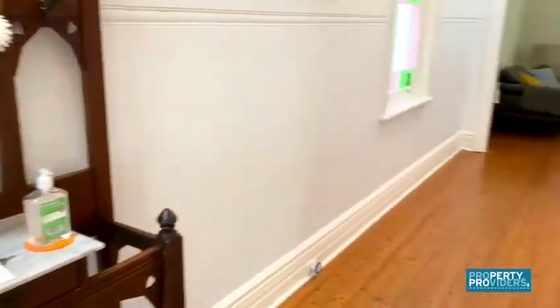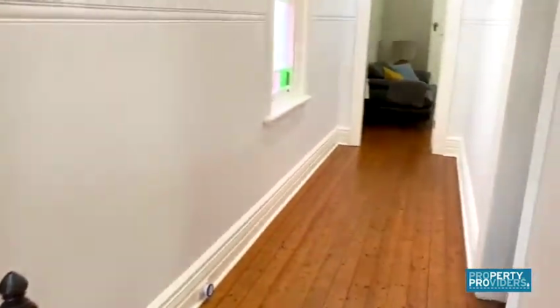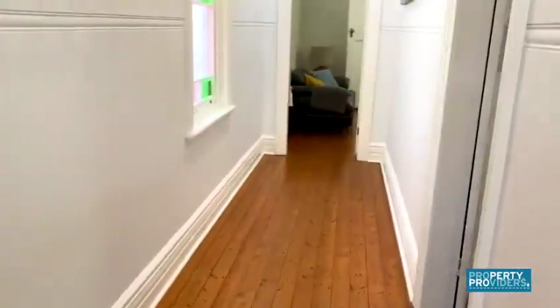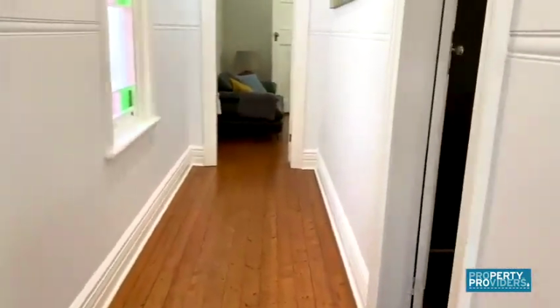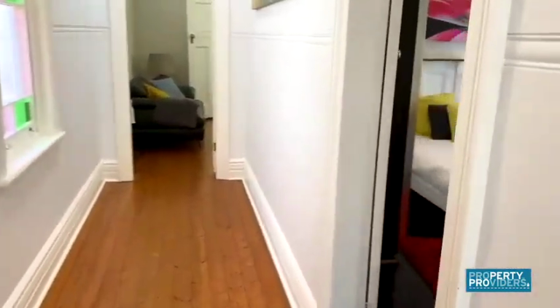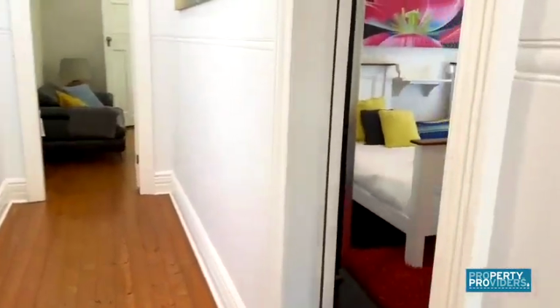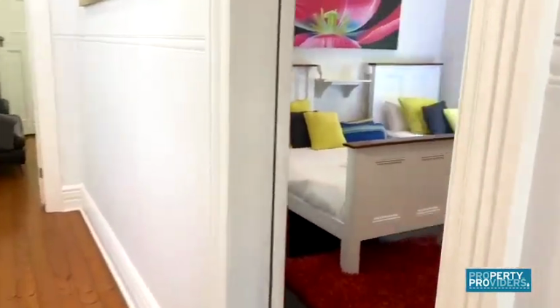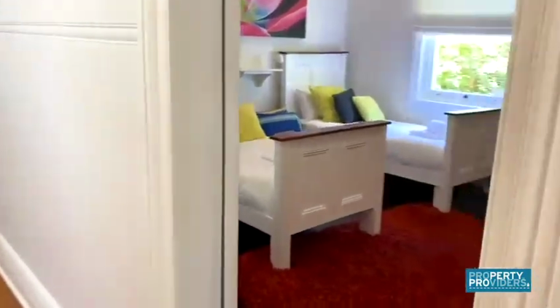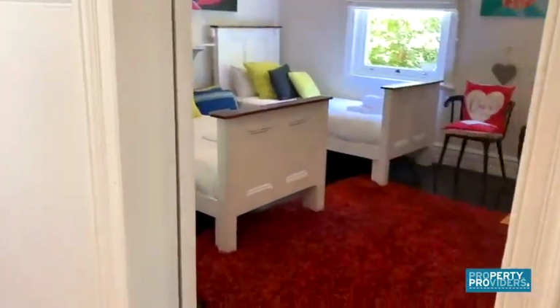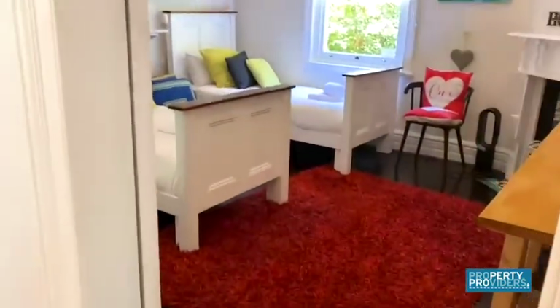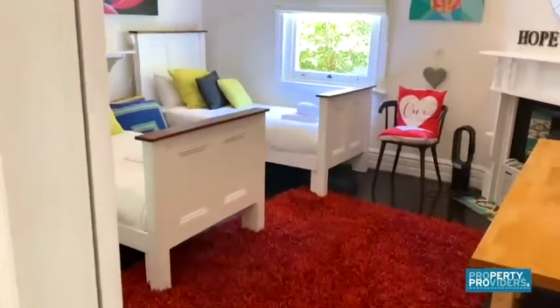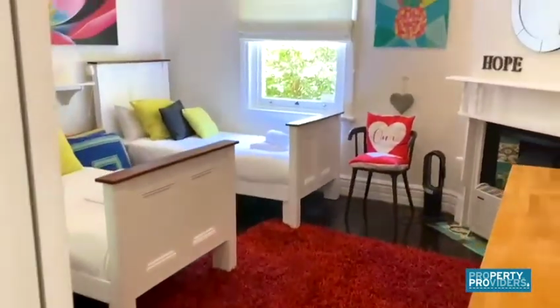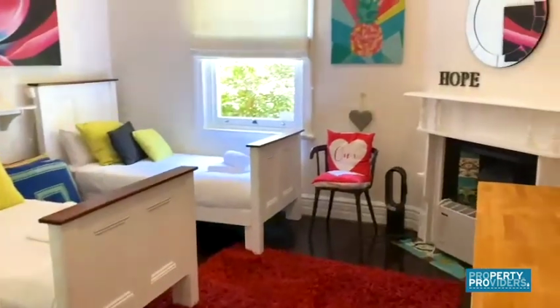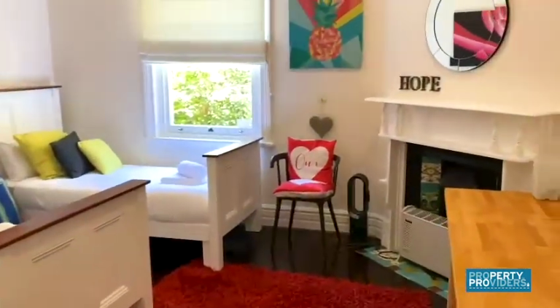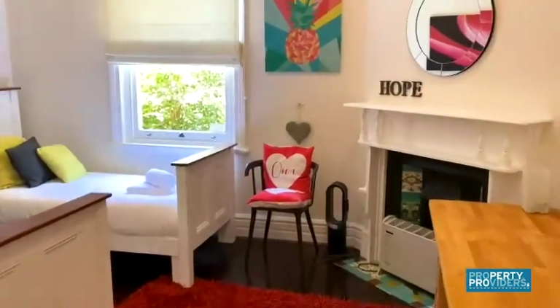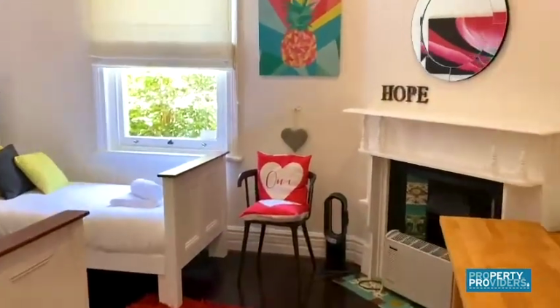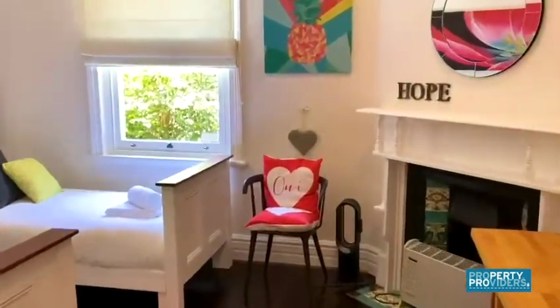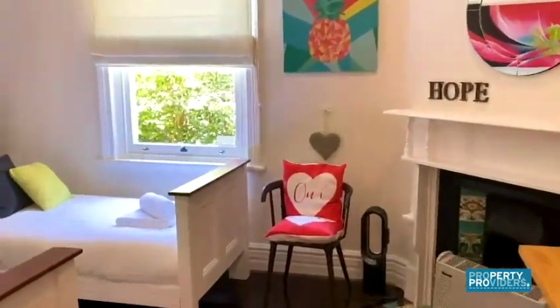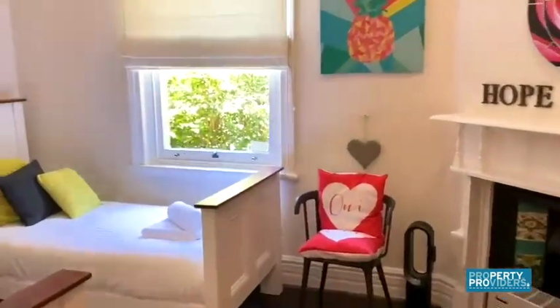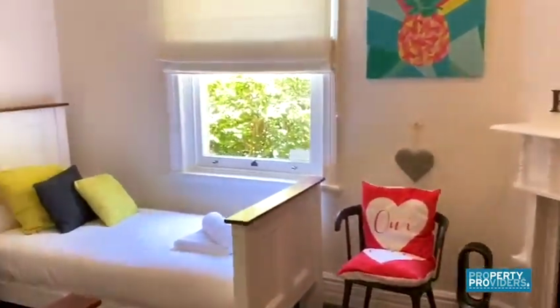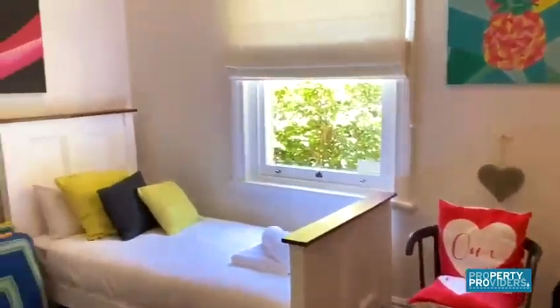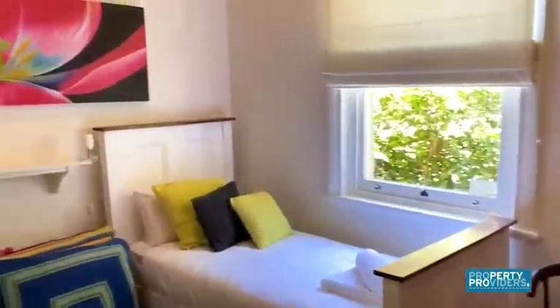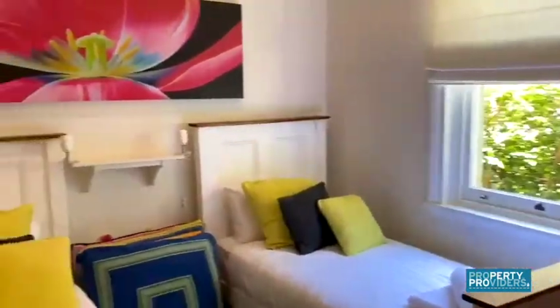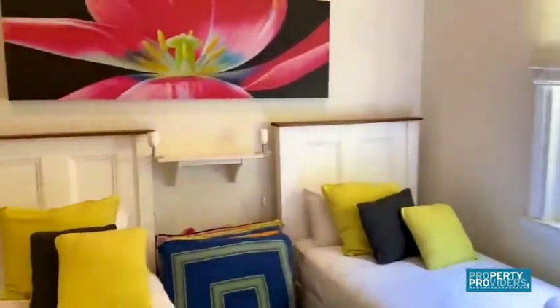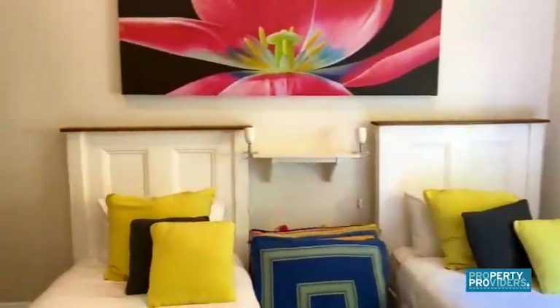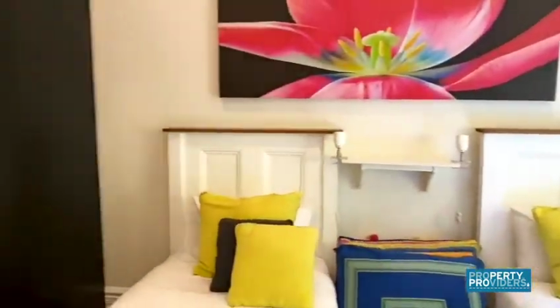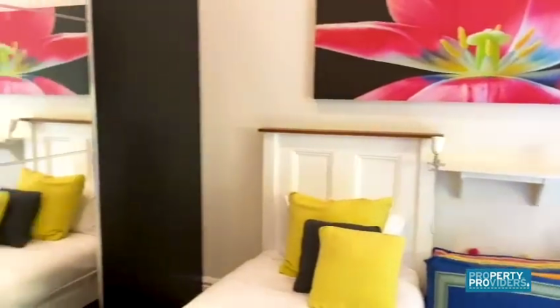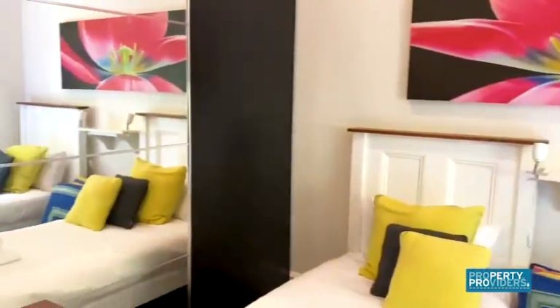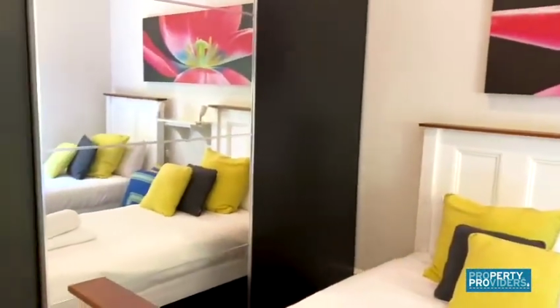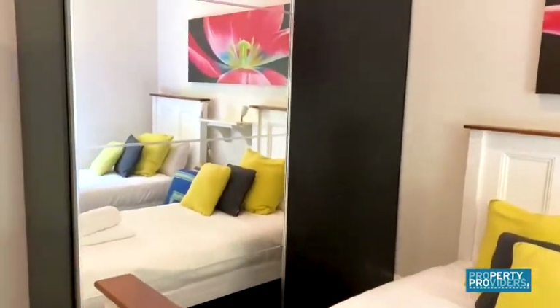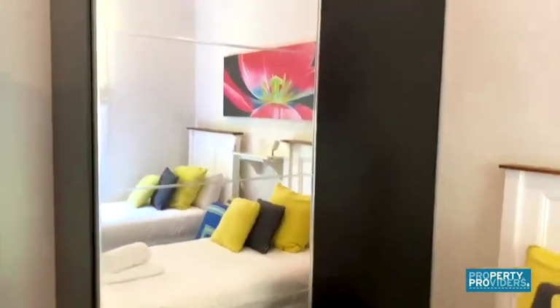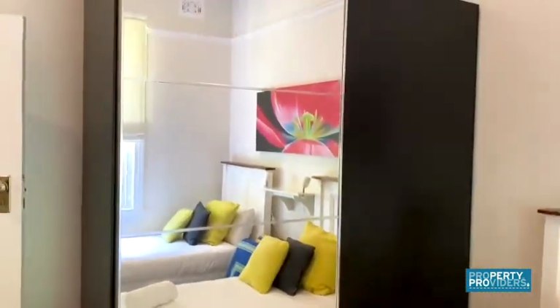Coming back through the hallway we go through to the second bedroom, which has two single beds, a traditional fireplace and another built-in wardrobe.